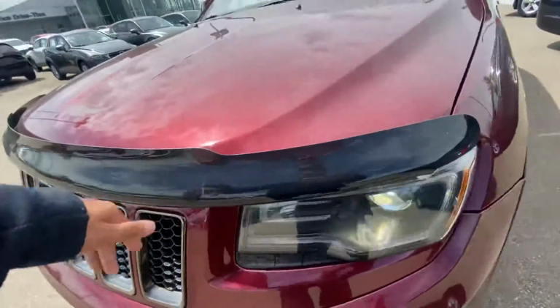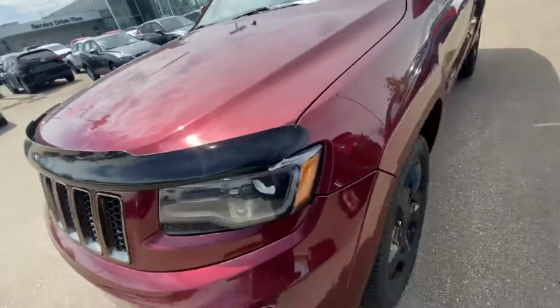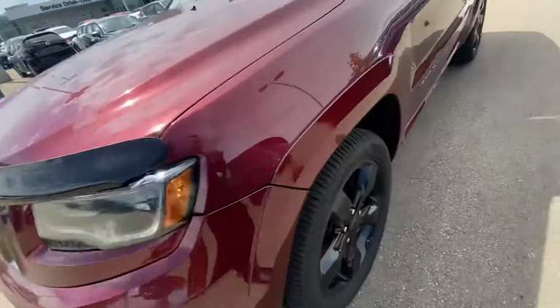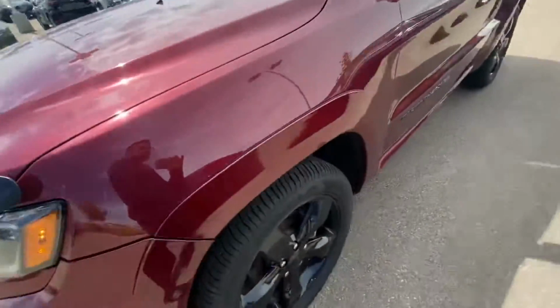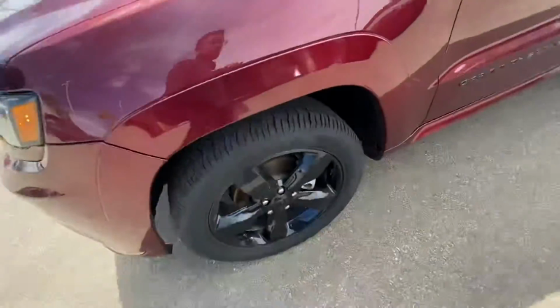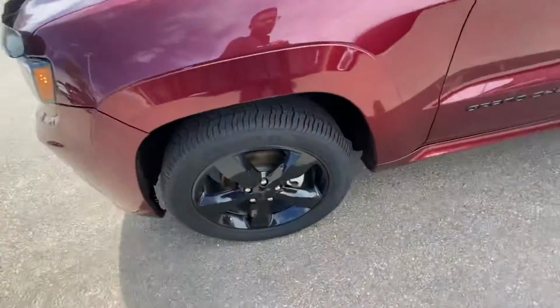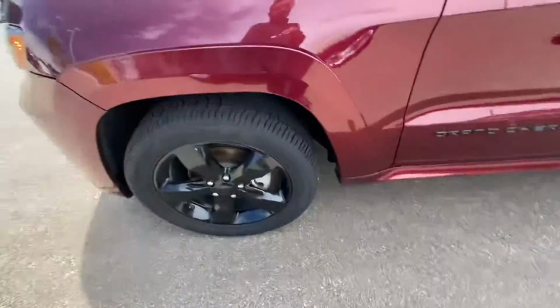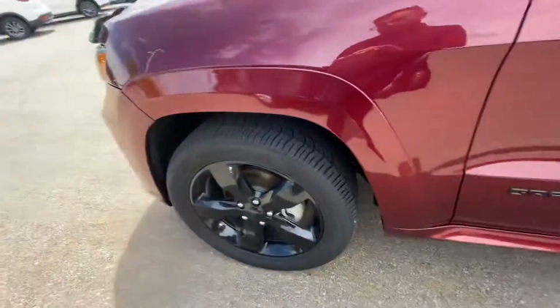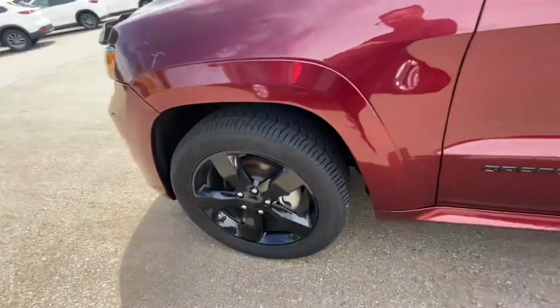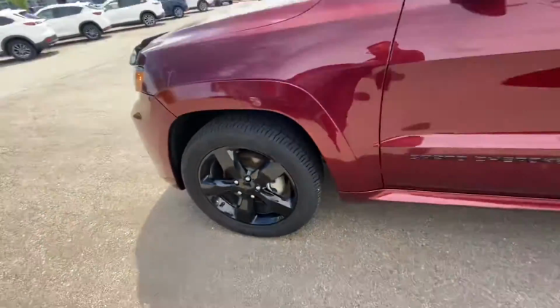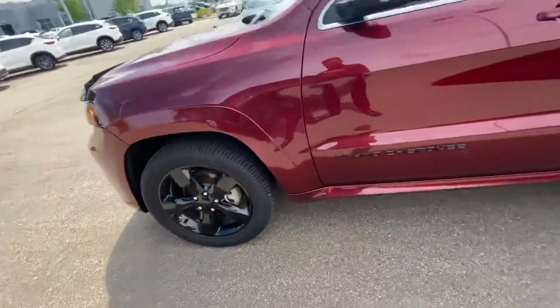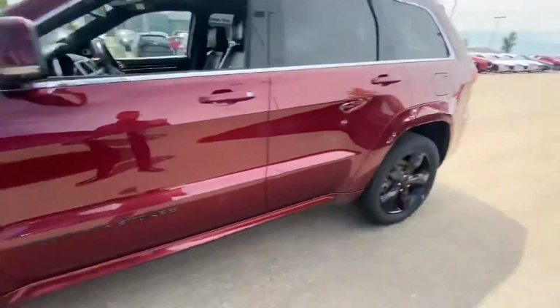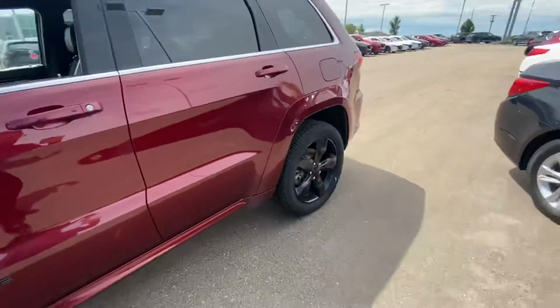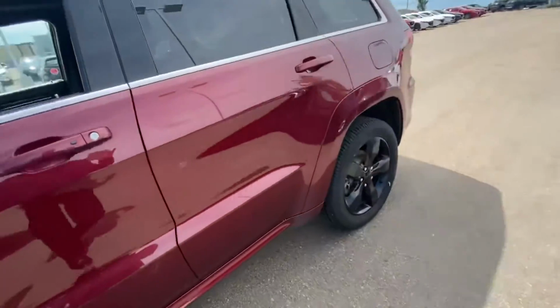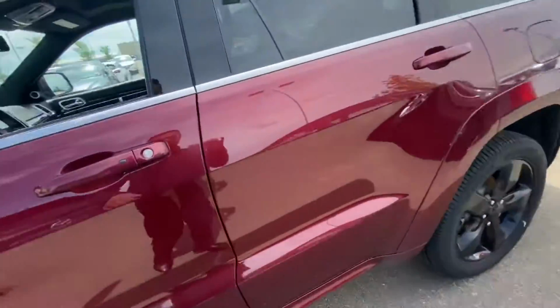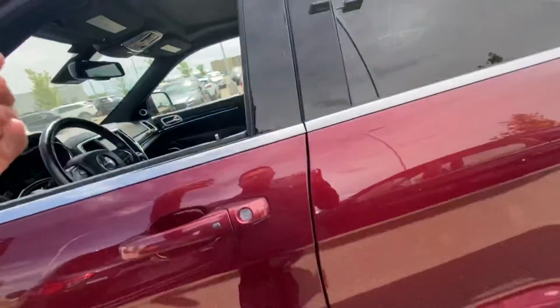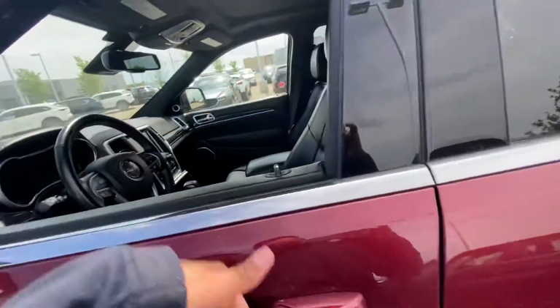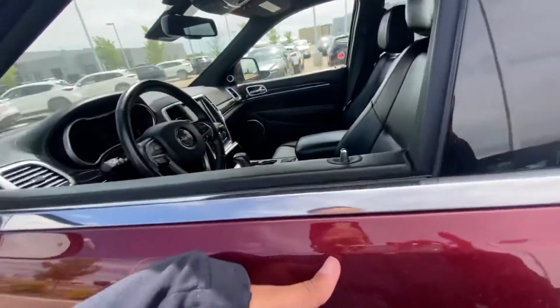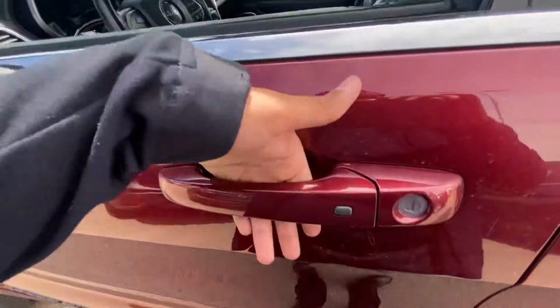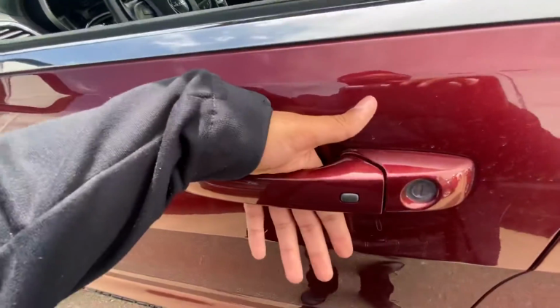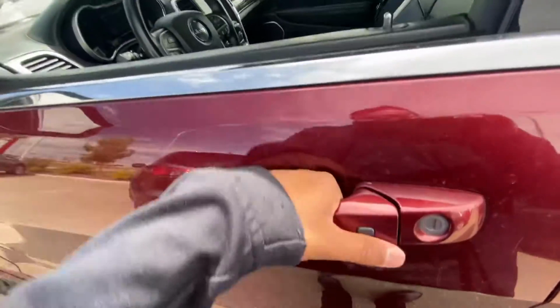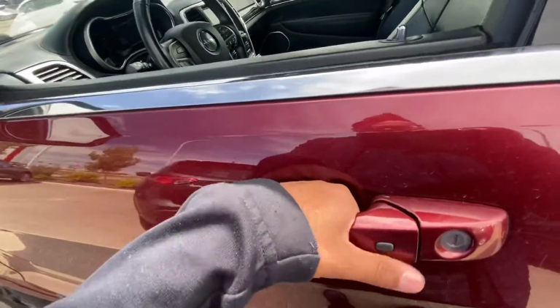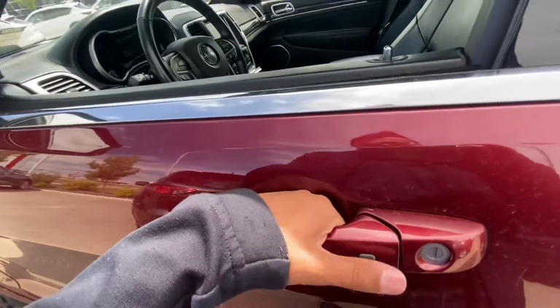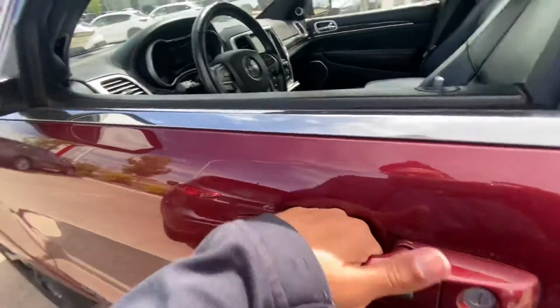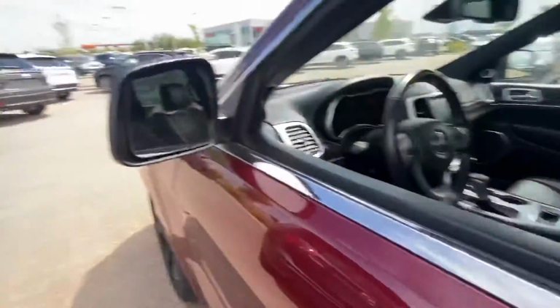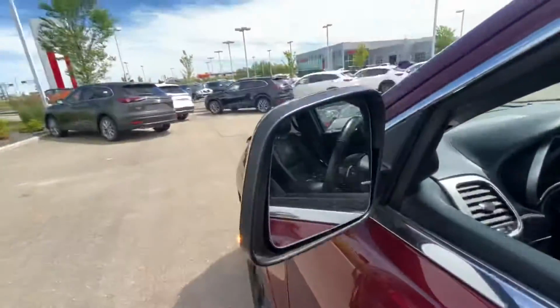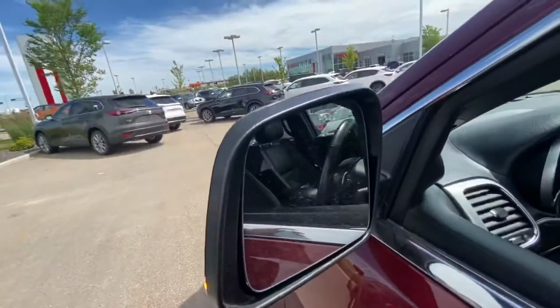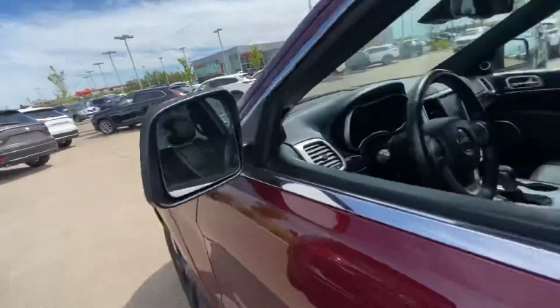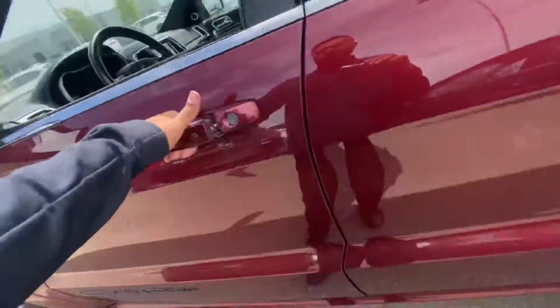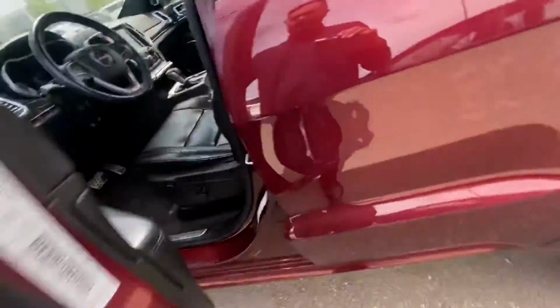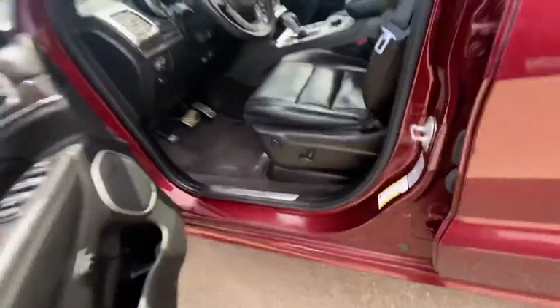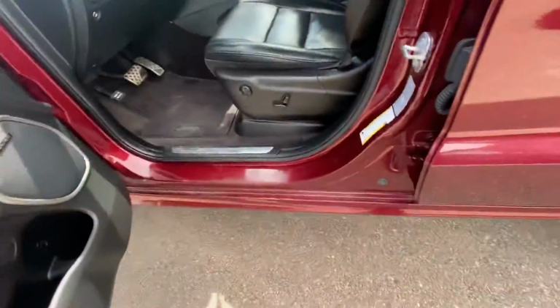Take a look at those blacked out alloy wheels on this vehicle. It's loaded with features like keyless entry — lock and unlock the vehicle from here — and your blind spot monitoring.